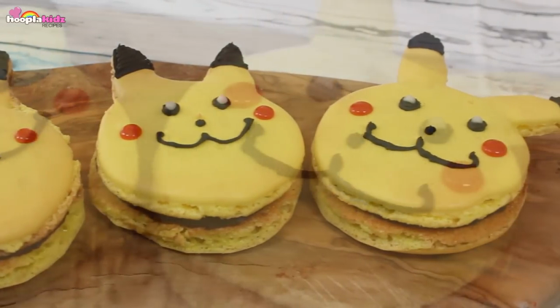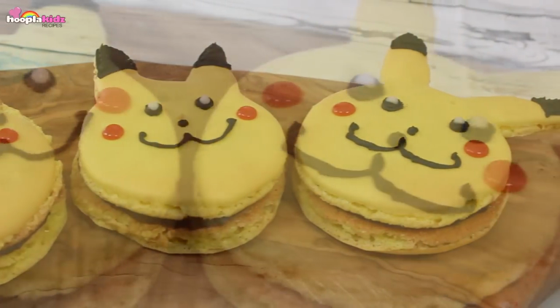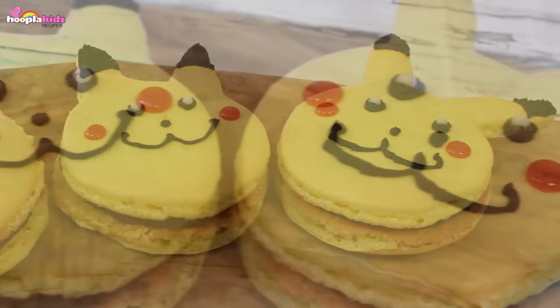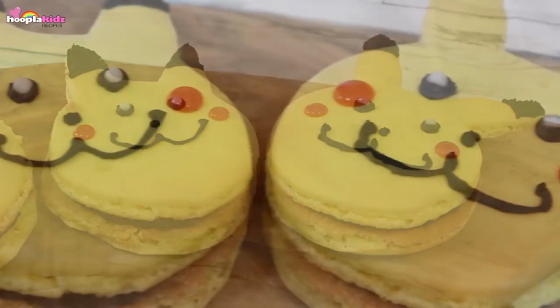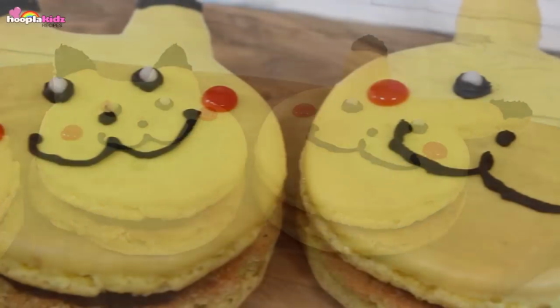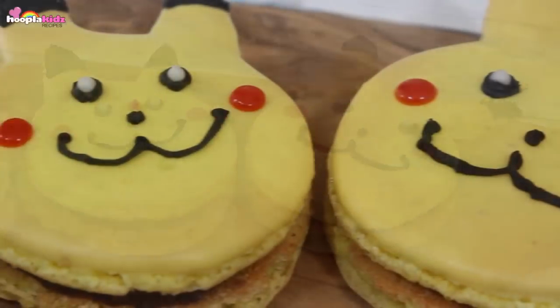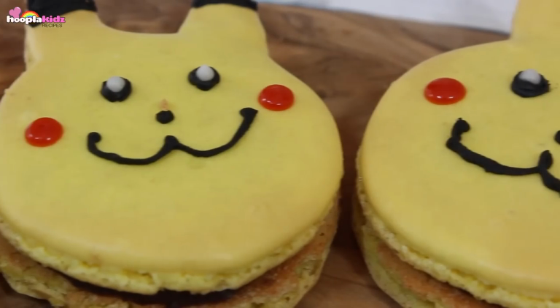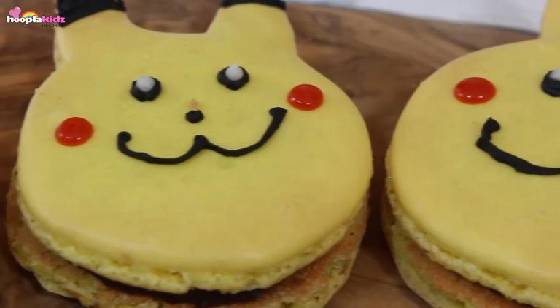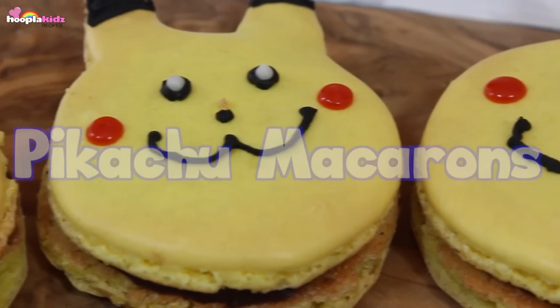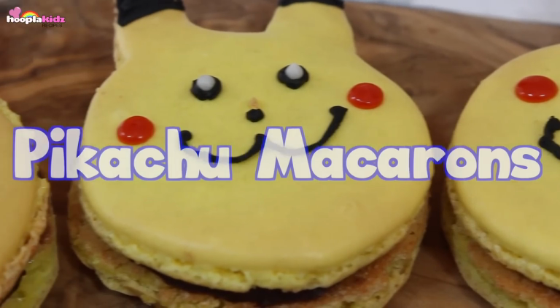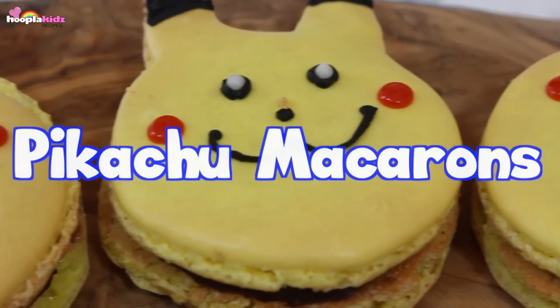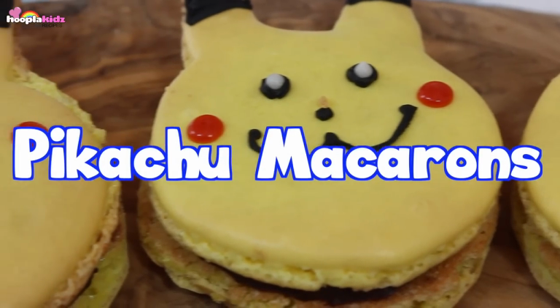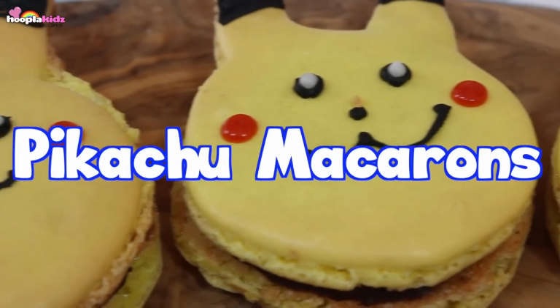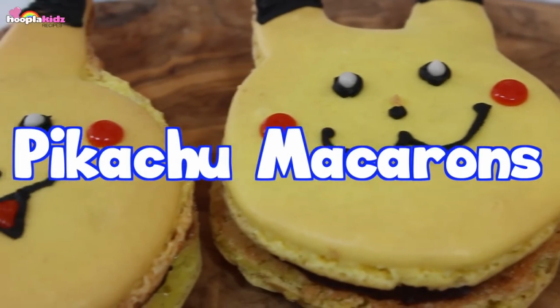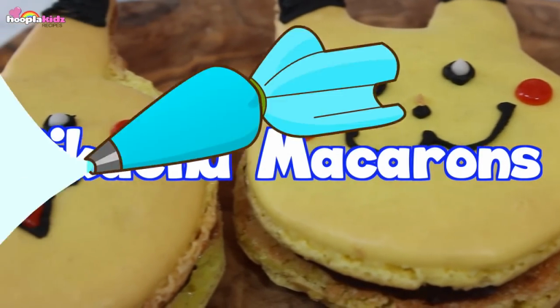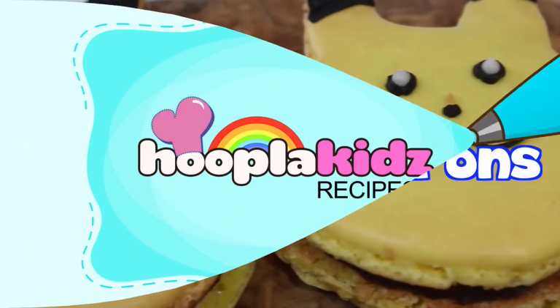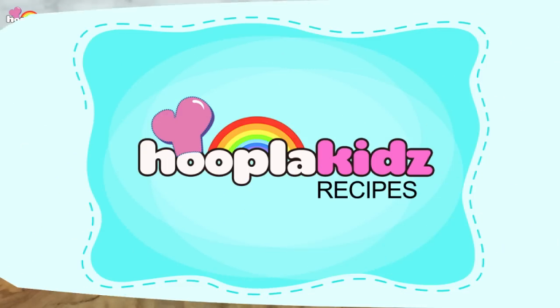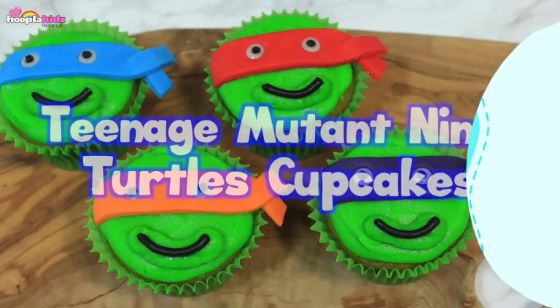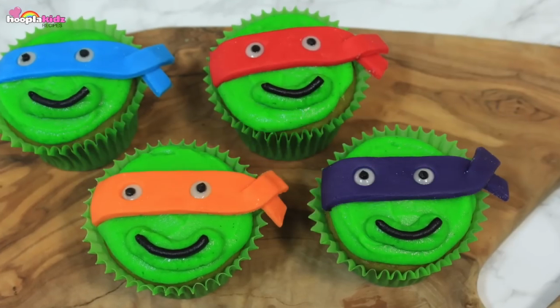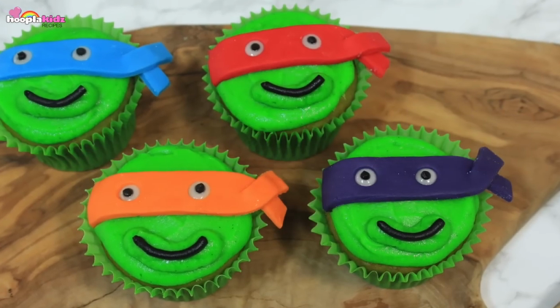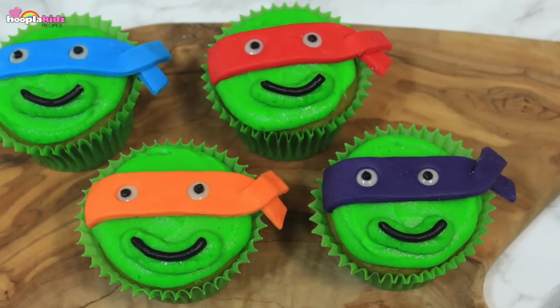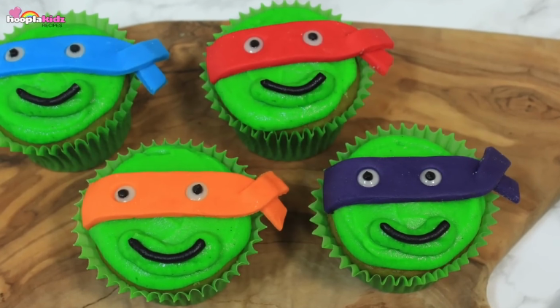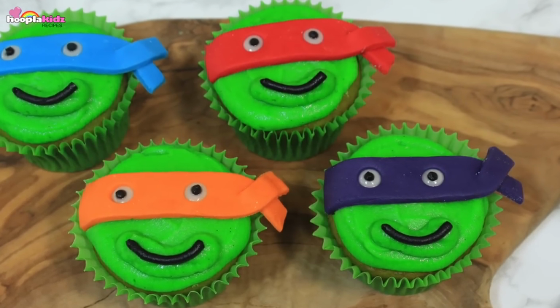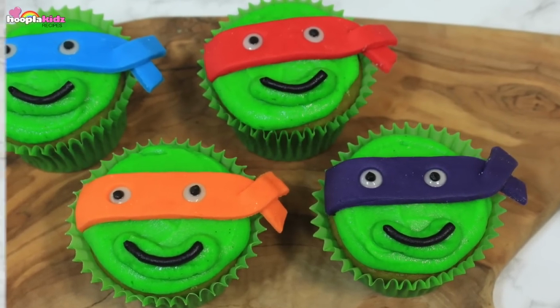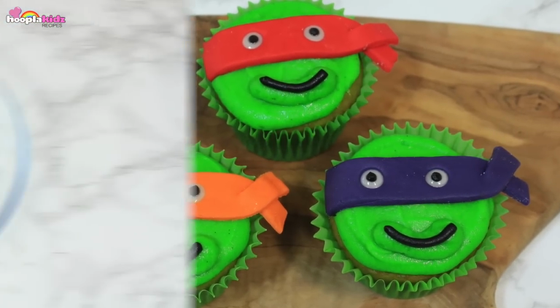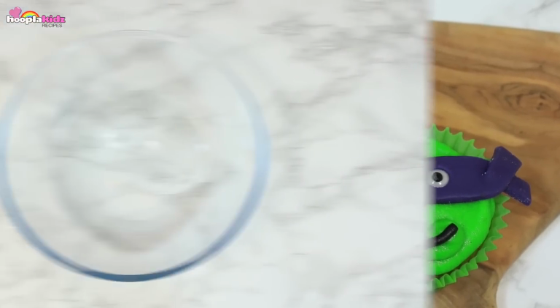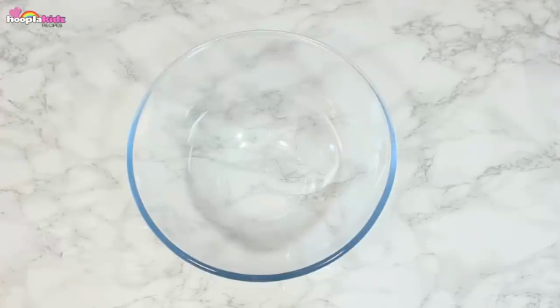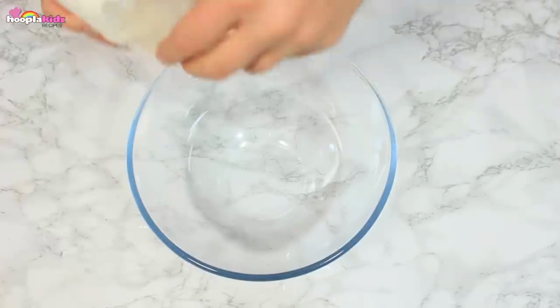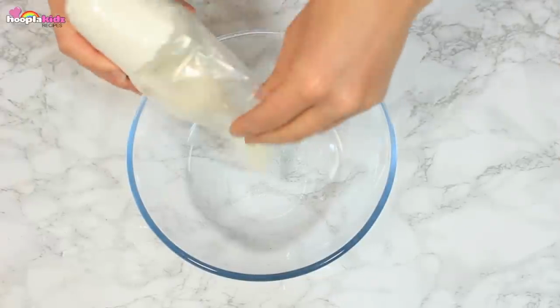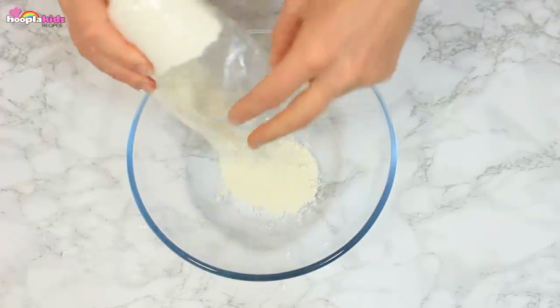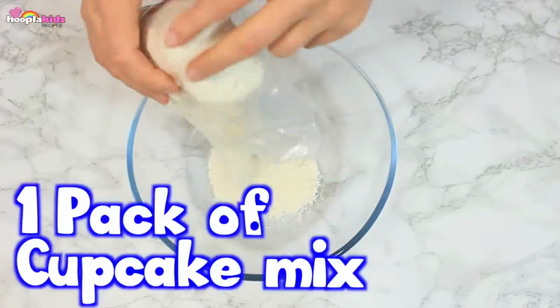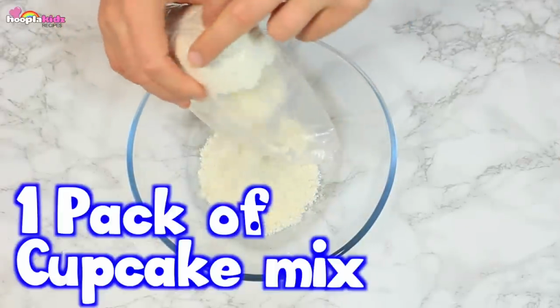Well done everyone. Remember, practice makes perfect. Teenage Mutant Ninja Turtle Cupcakes — so let's get started.